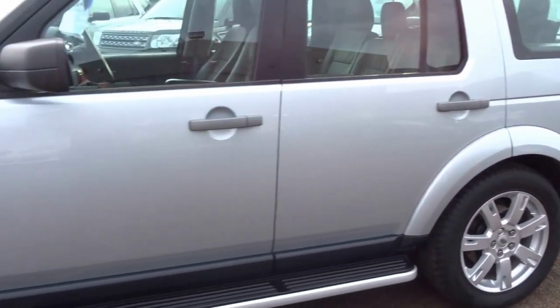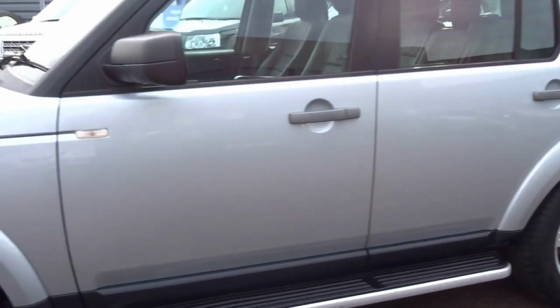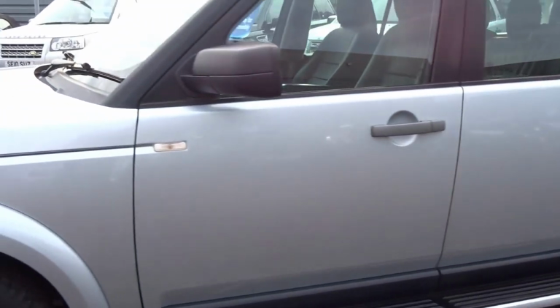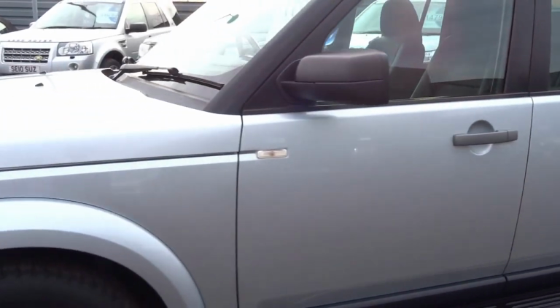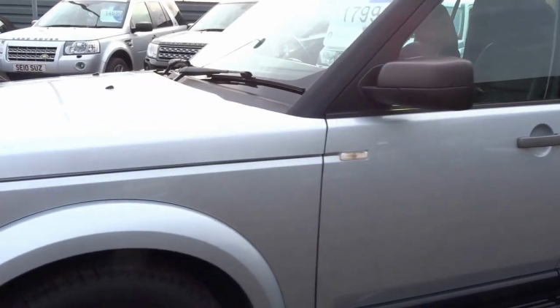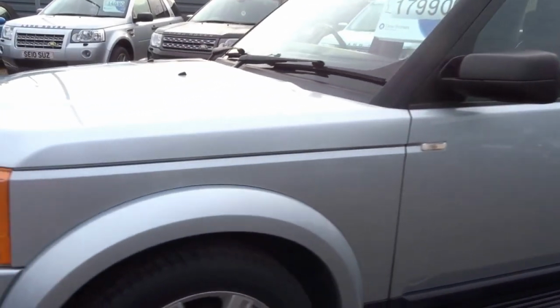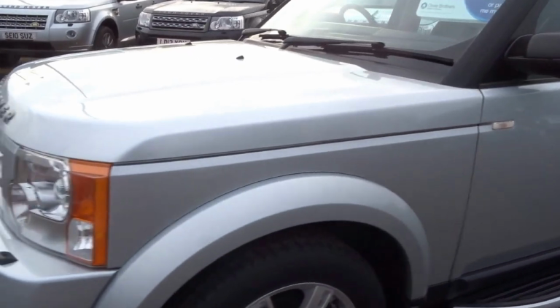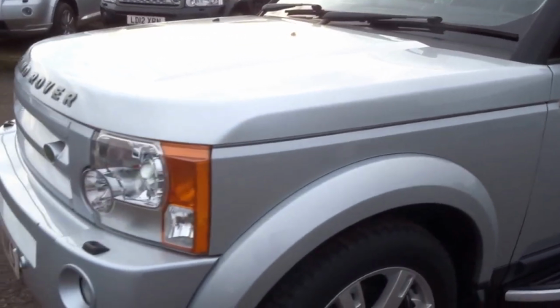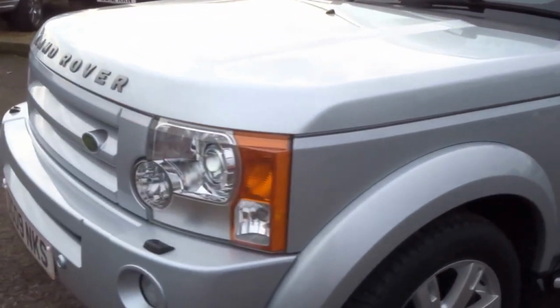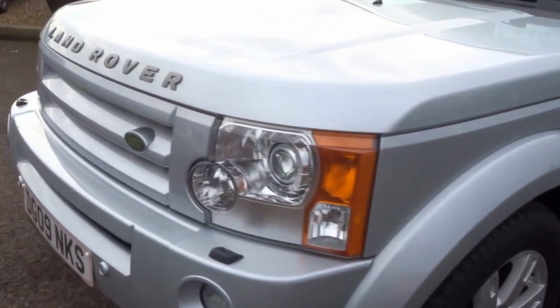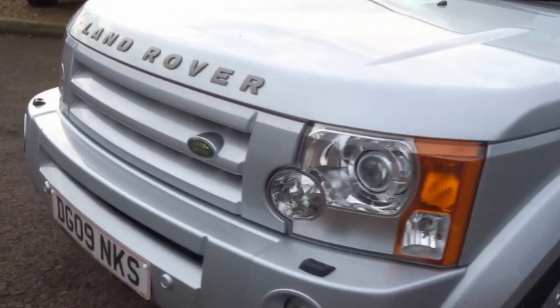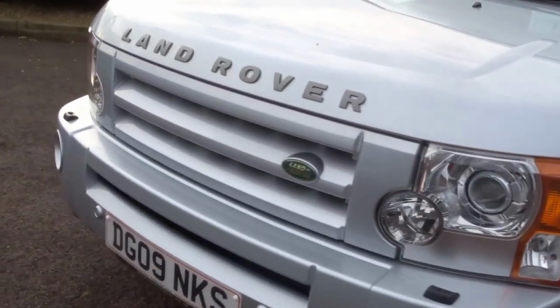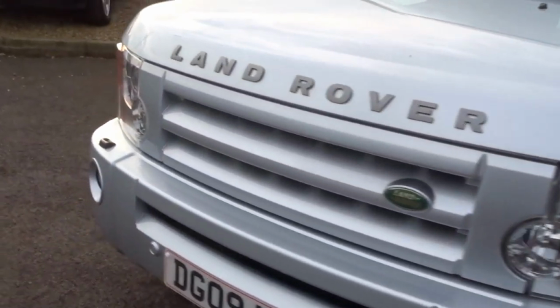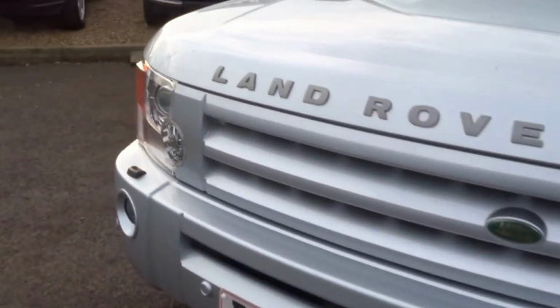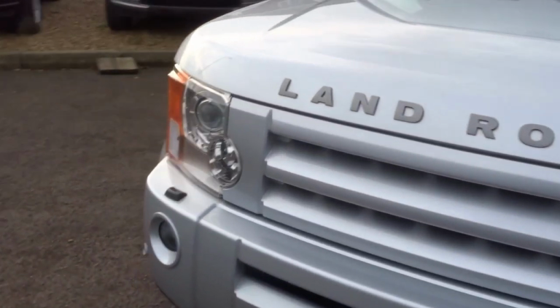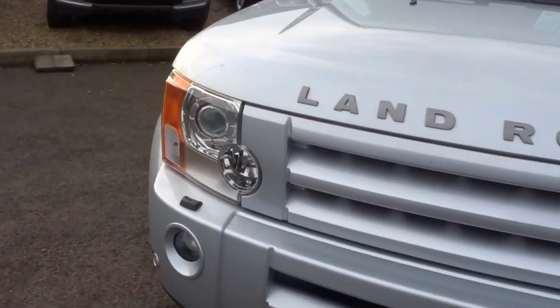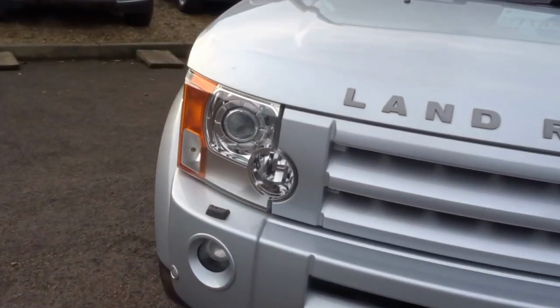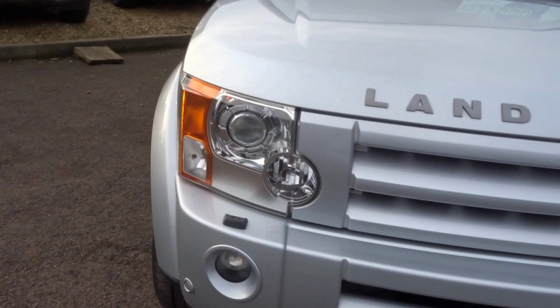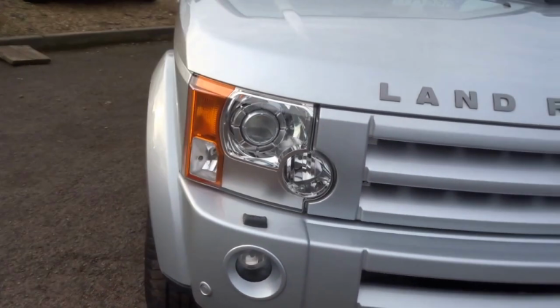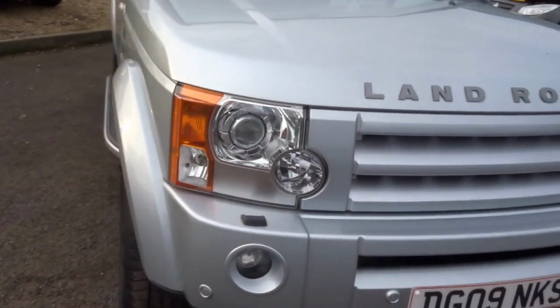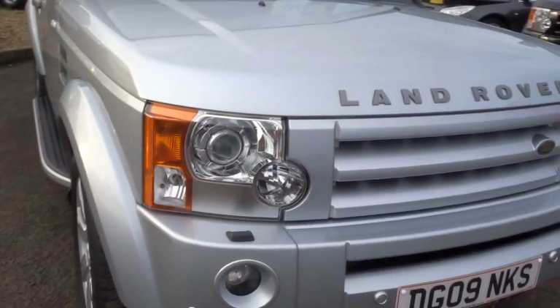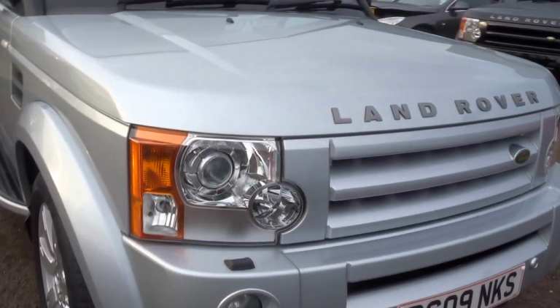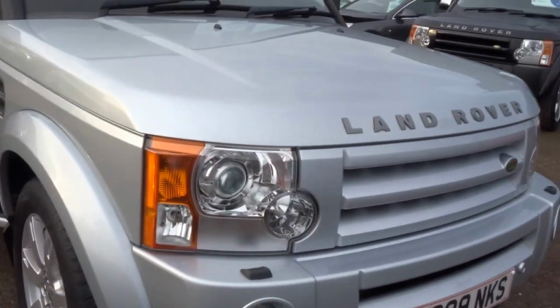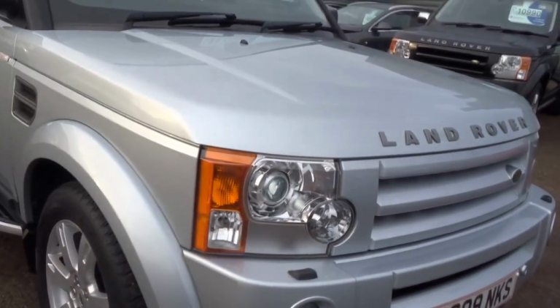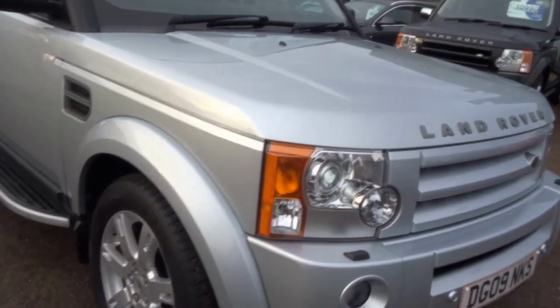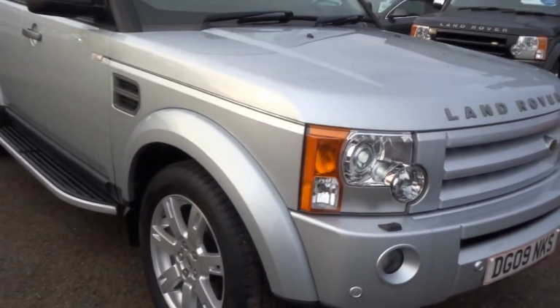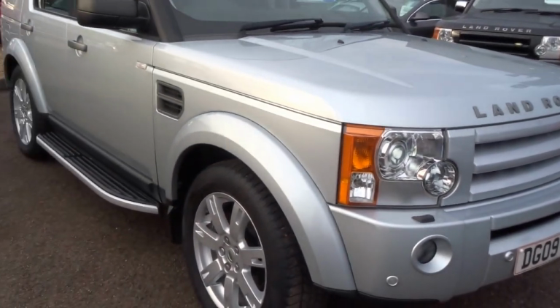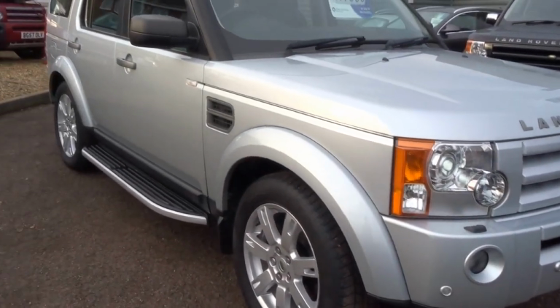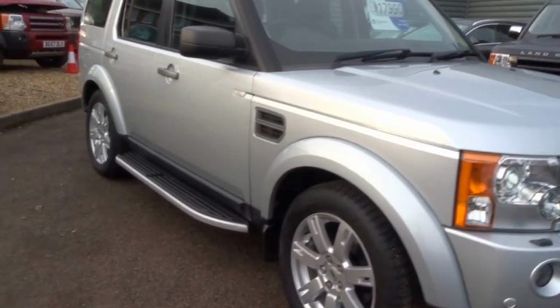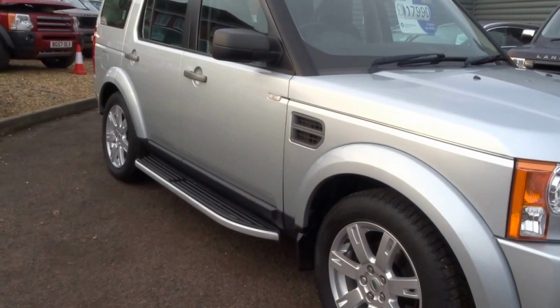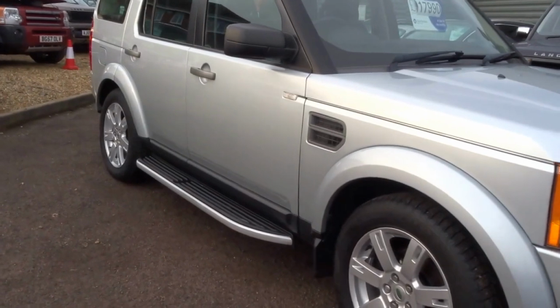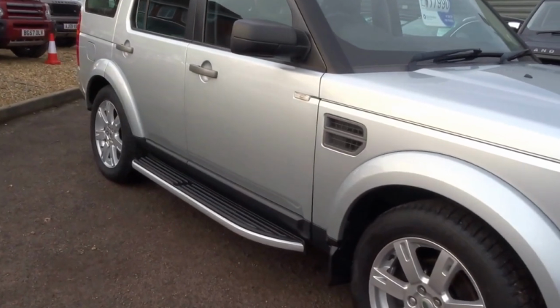The car comes with two keys and five service stamps. It's got the upgraded stereo system as well, along with headlights and fog lights — all the things you might expect from a car of this type.